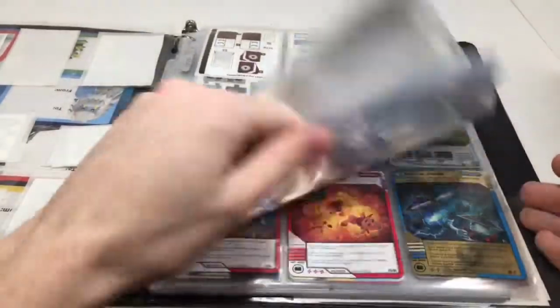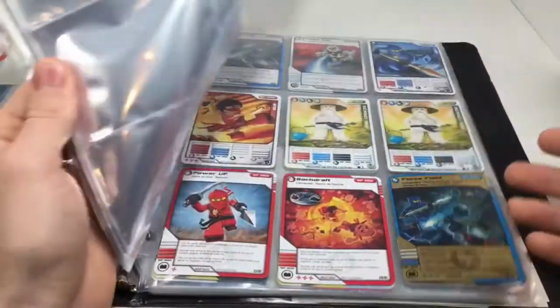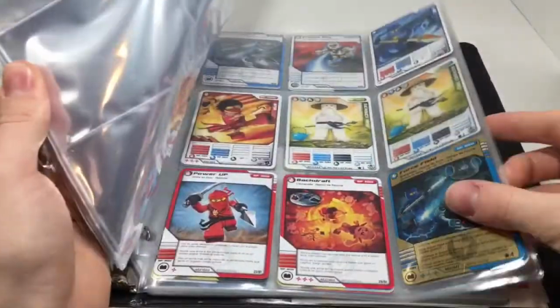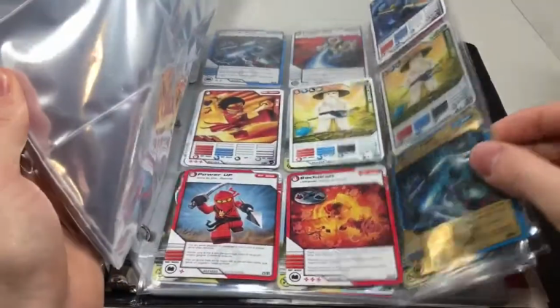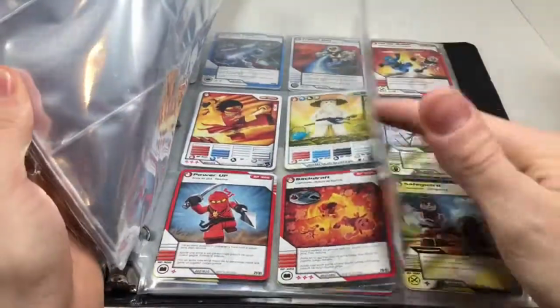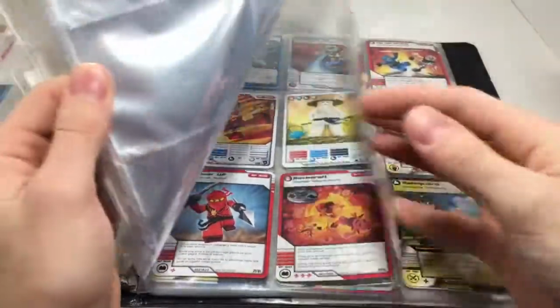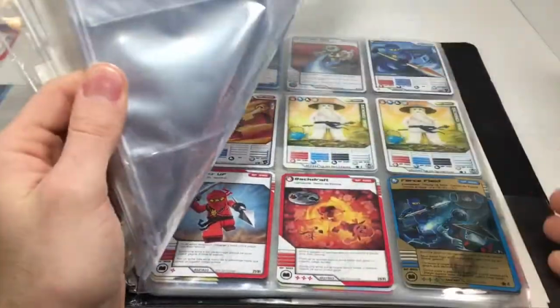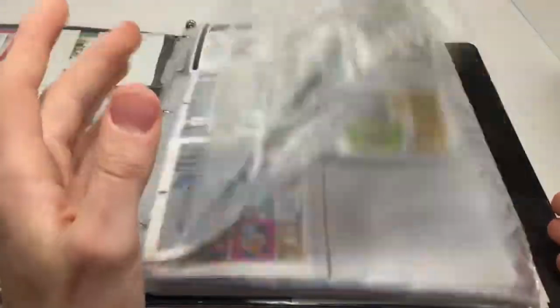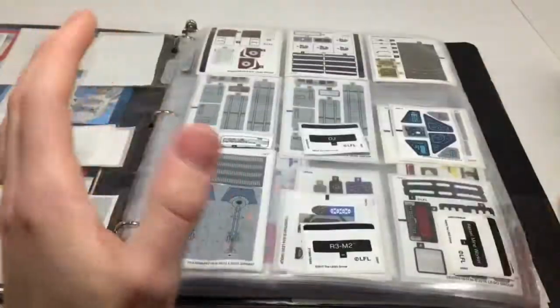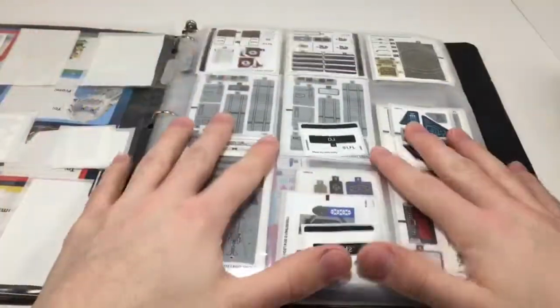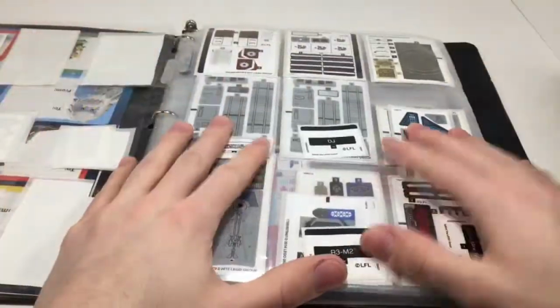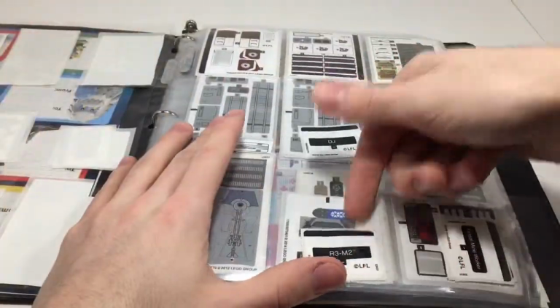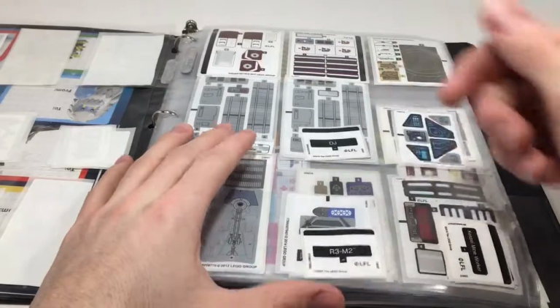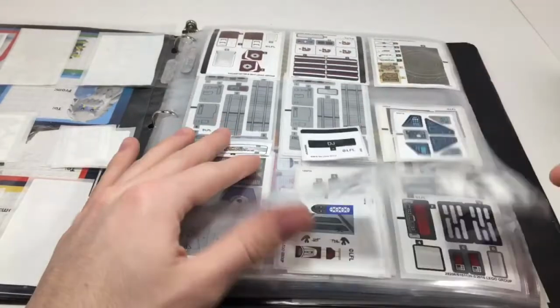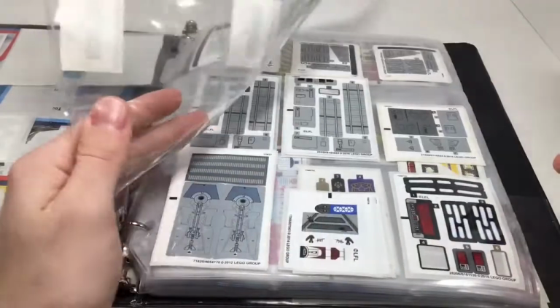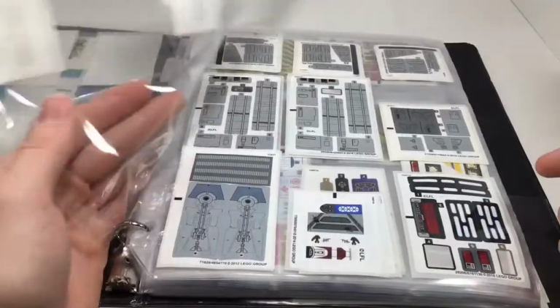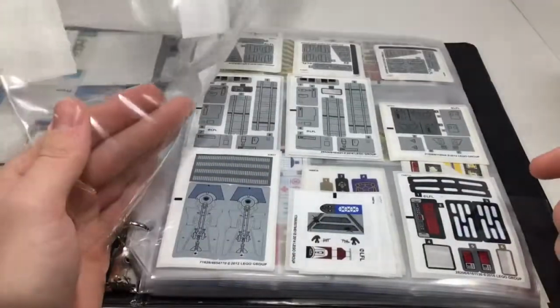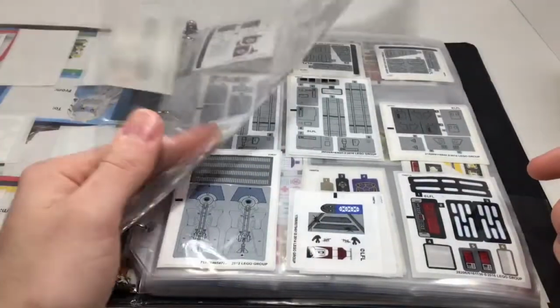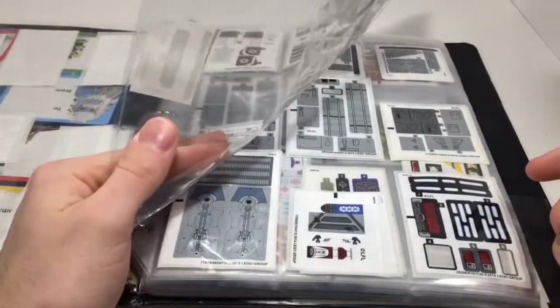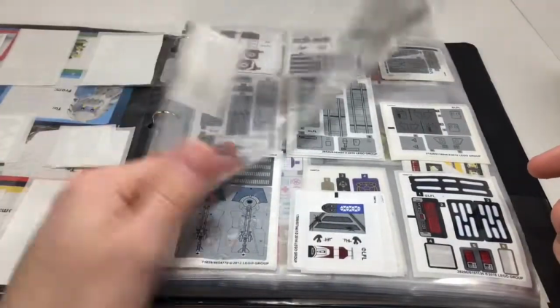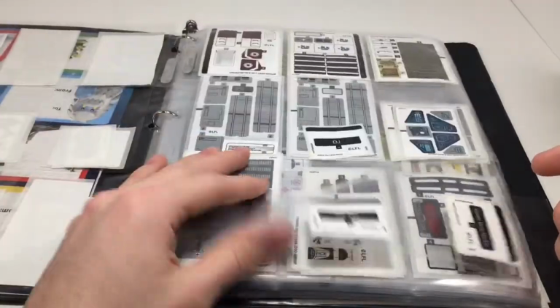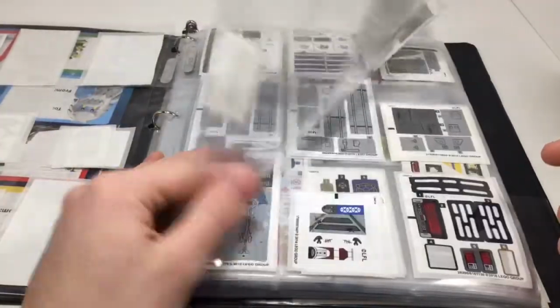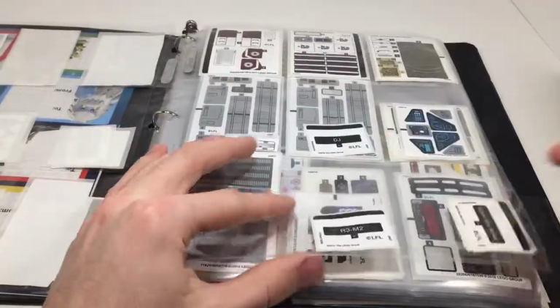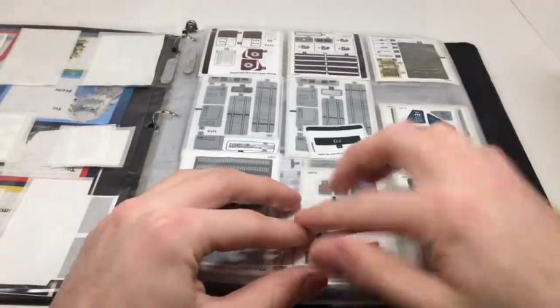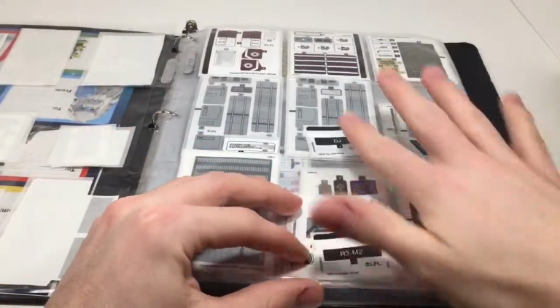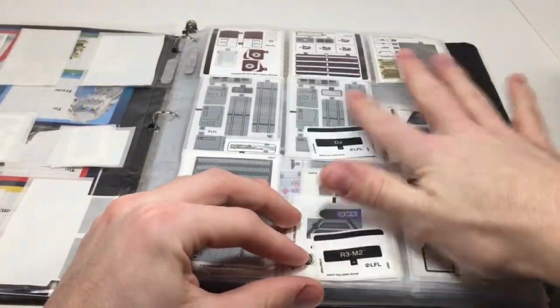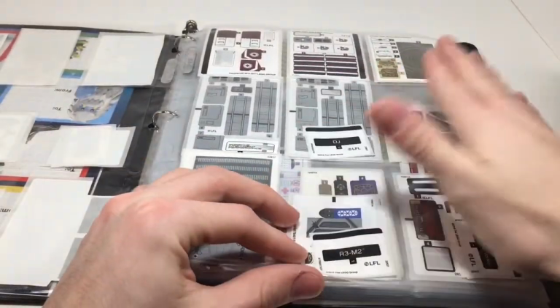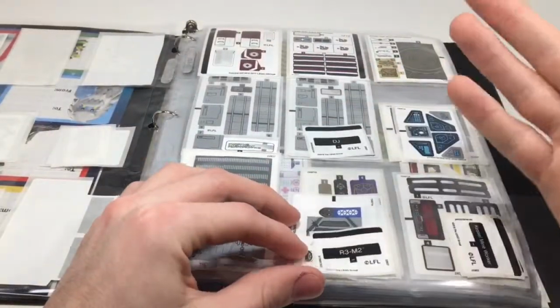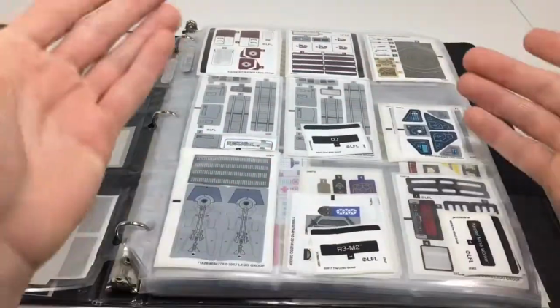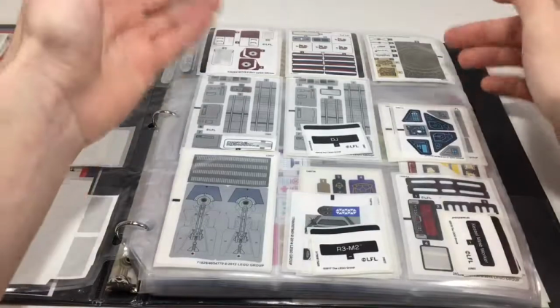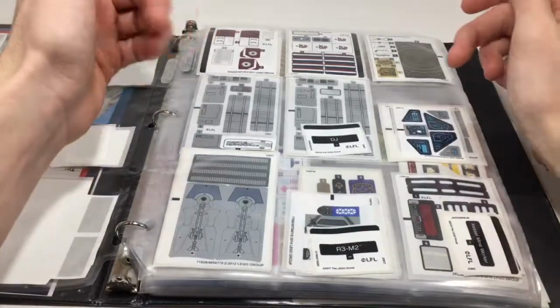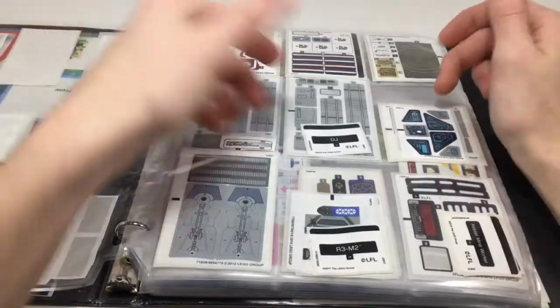I also have some Ninjago and Chima stuff in it. I just slide them in there and it holds them separately and neat. It keeps them flat and stuff. Just save them.